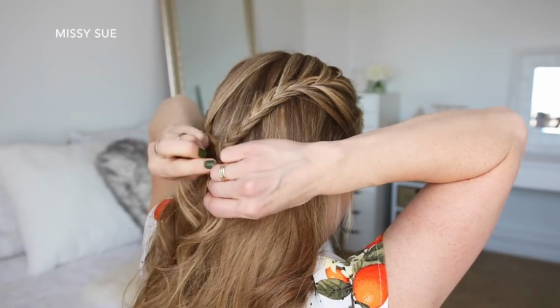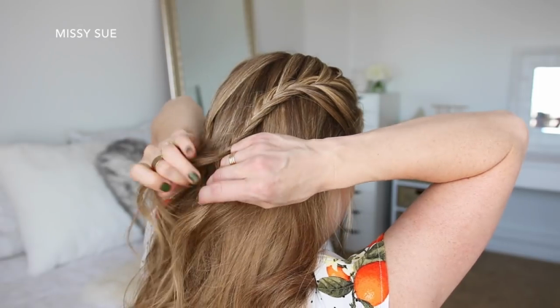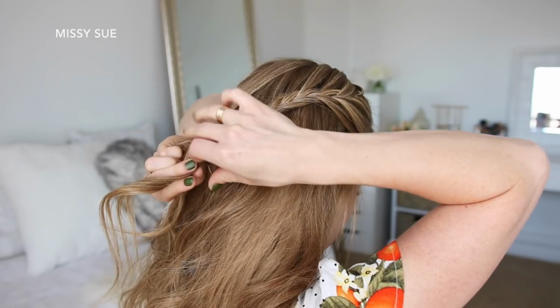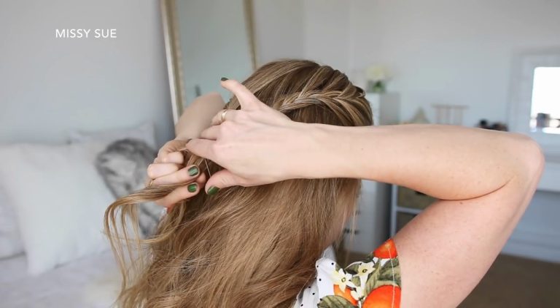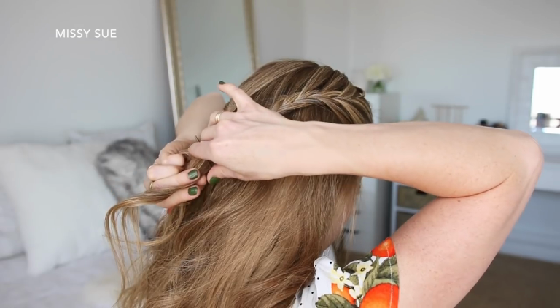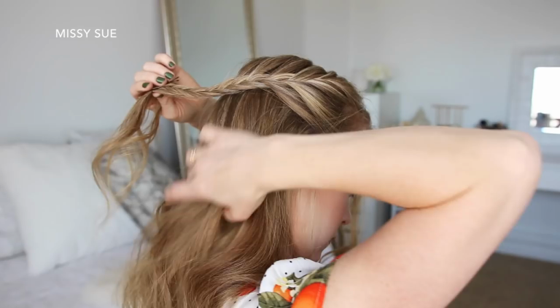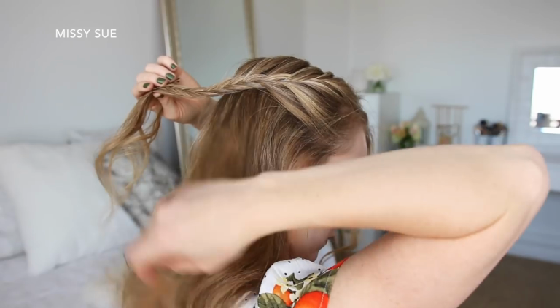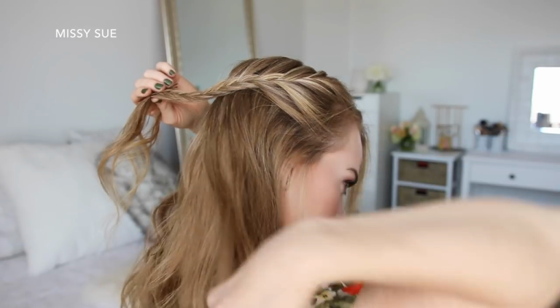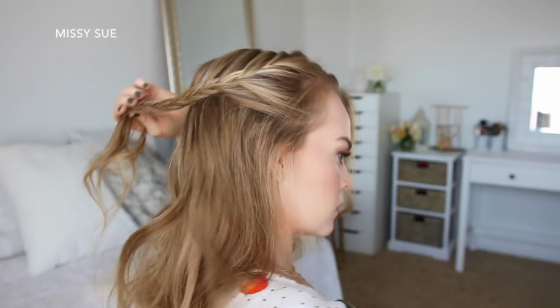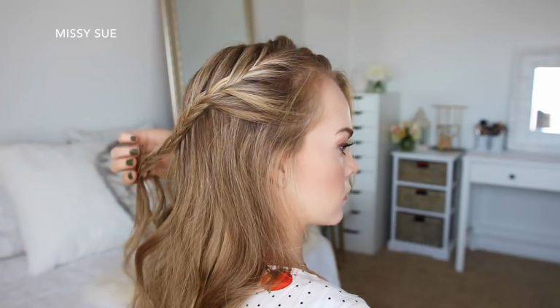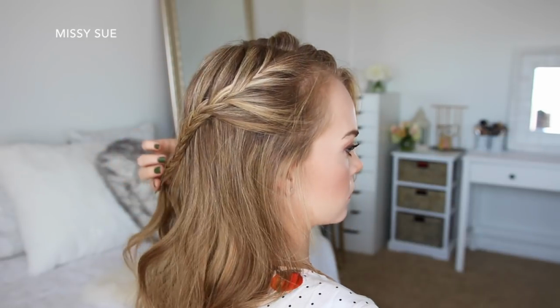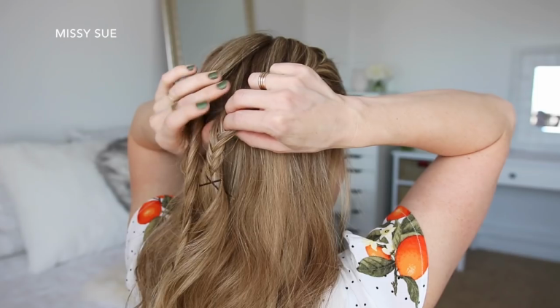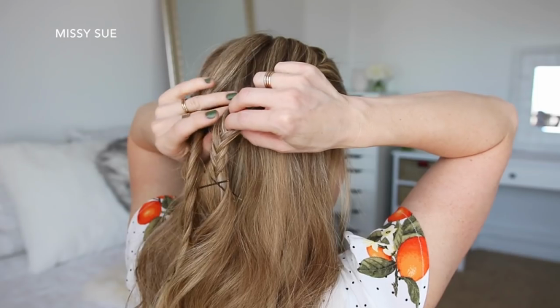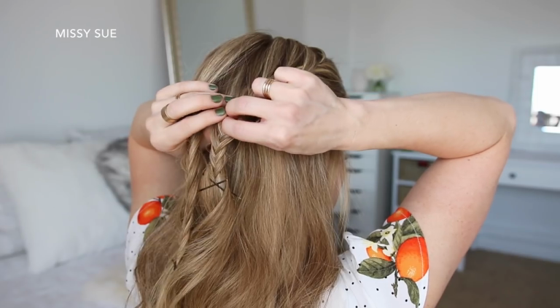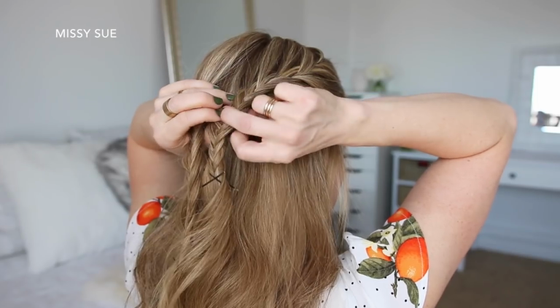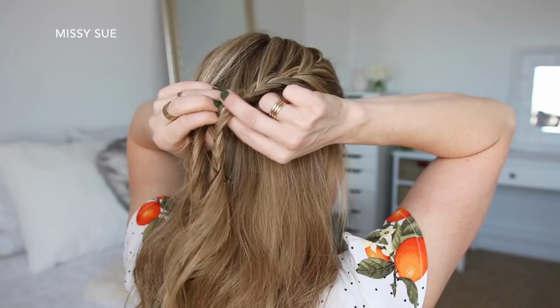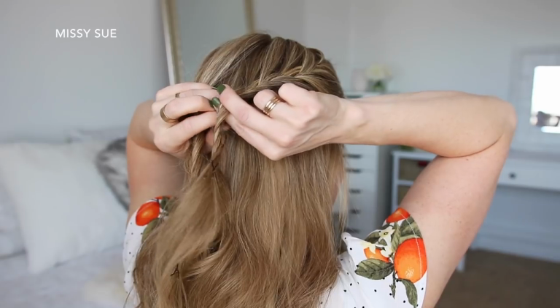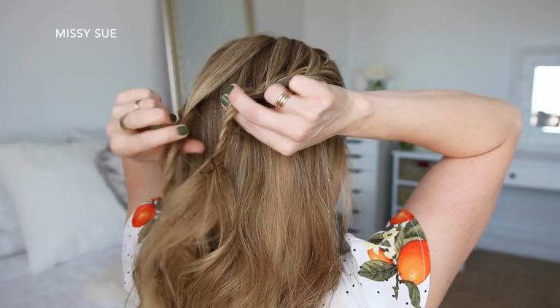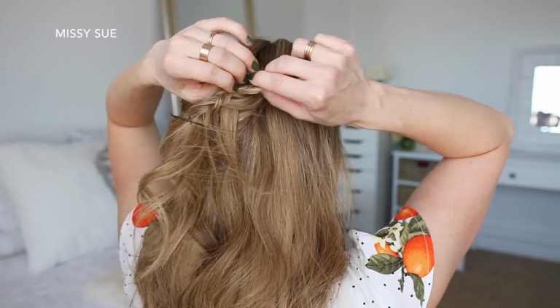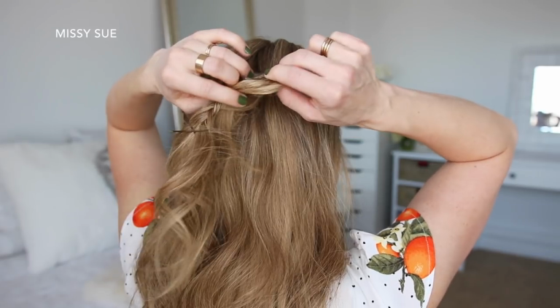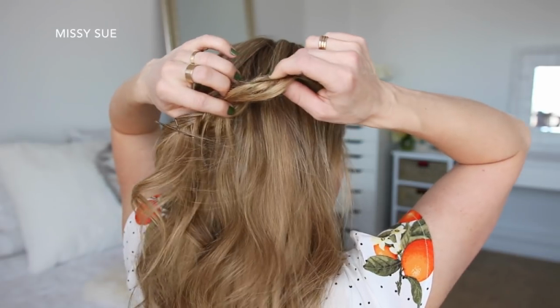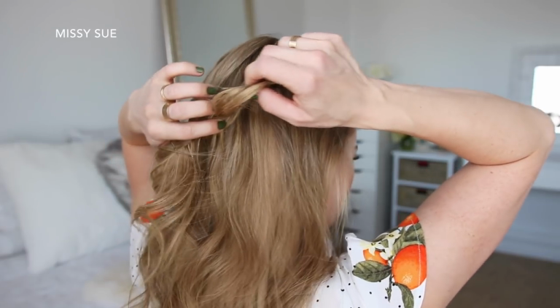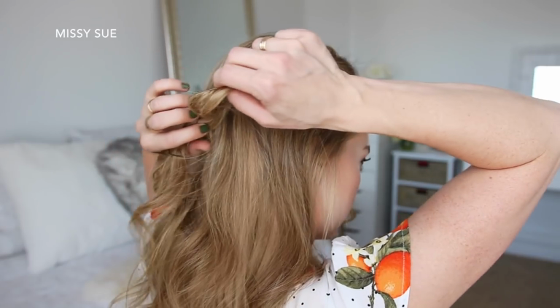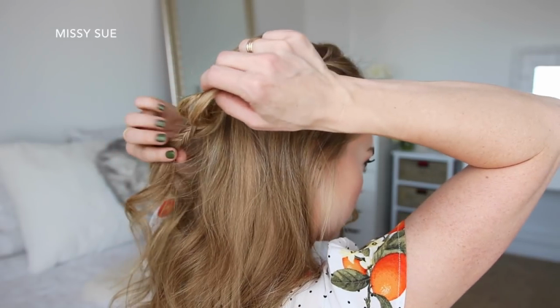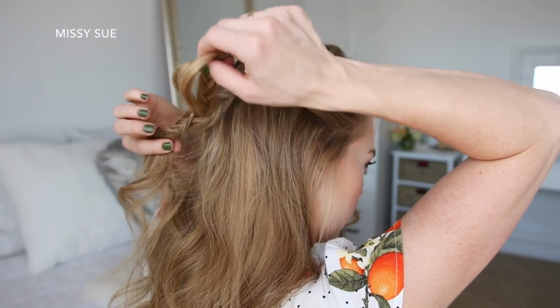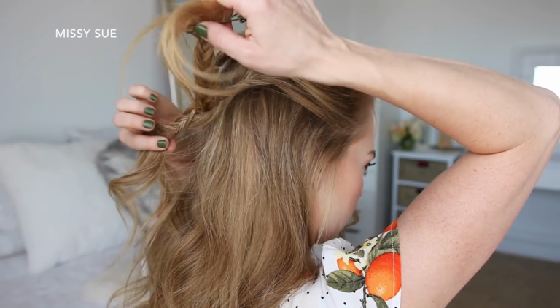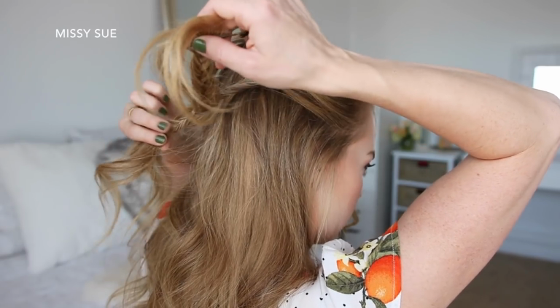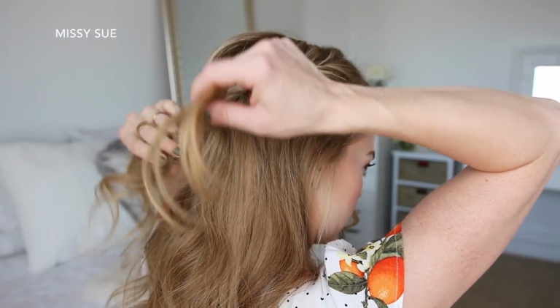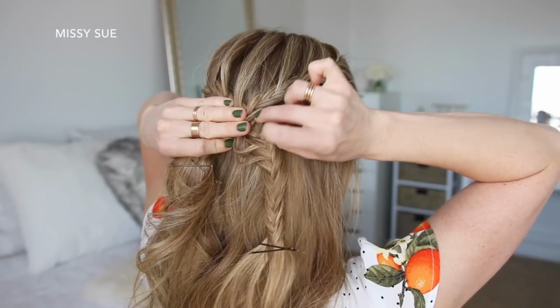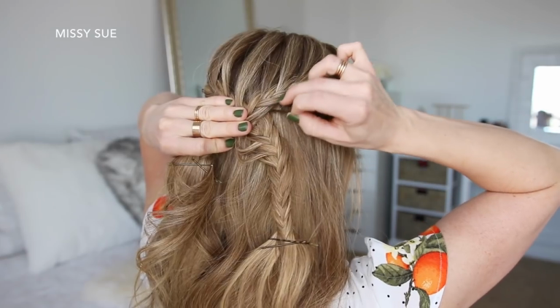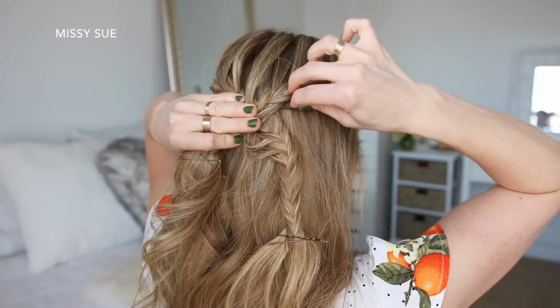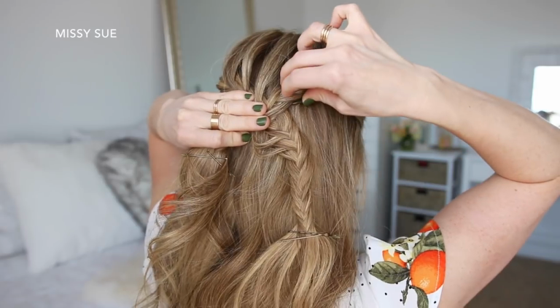Now I'm going to take the braid on the right side, create a gap in the braid, and then pull the left braid through the gap, and then pin both braids against my head with bobby pins.